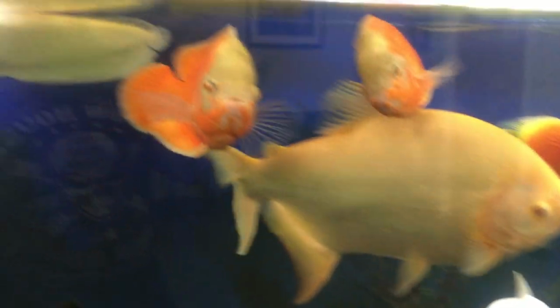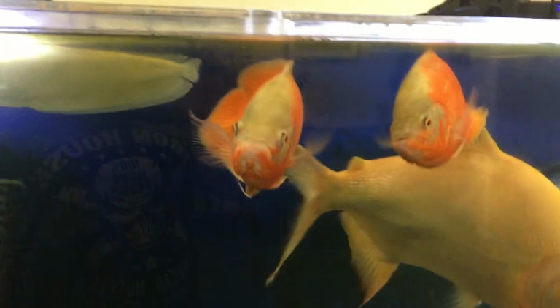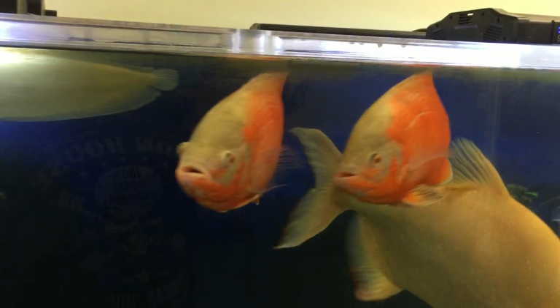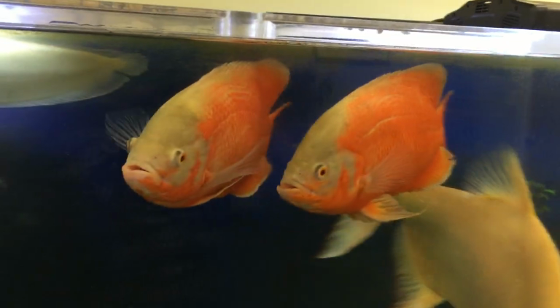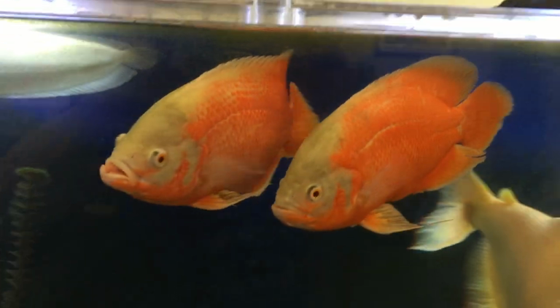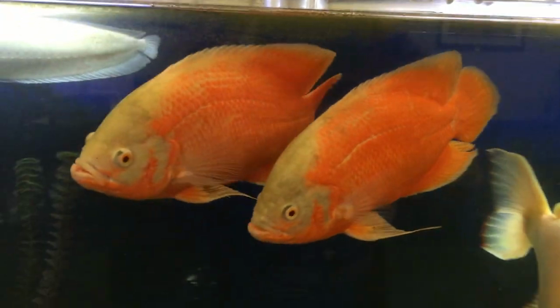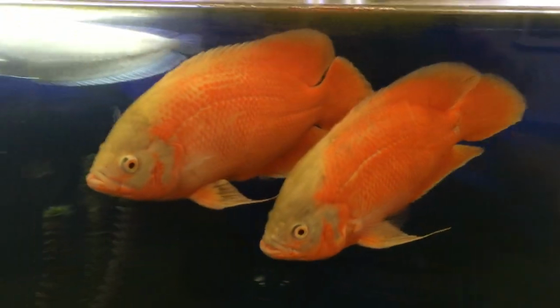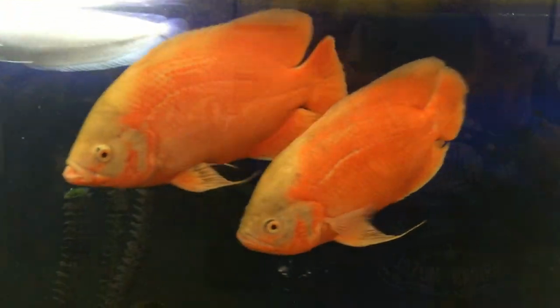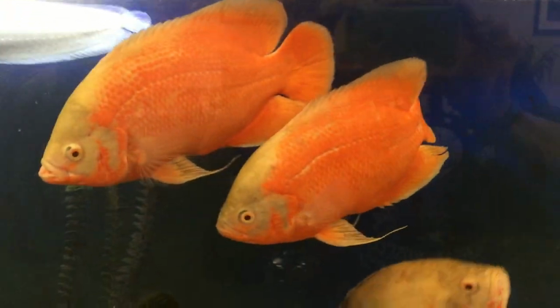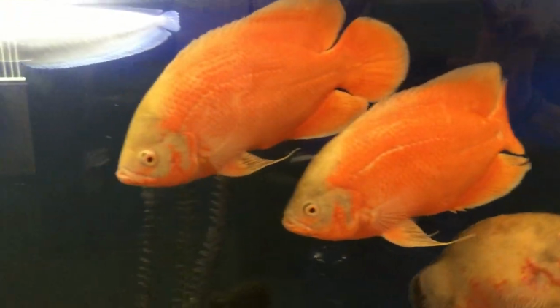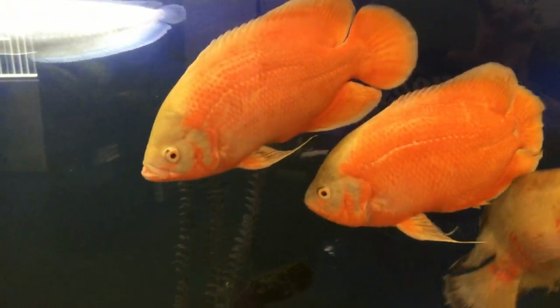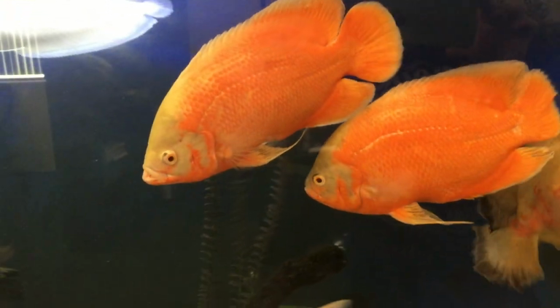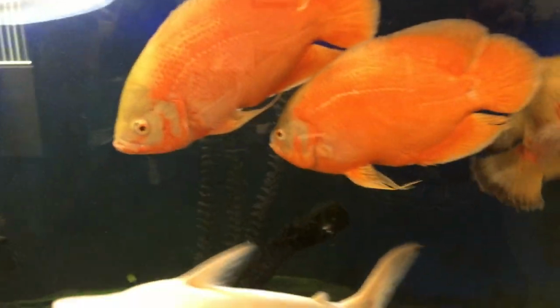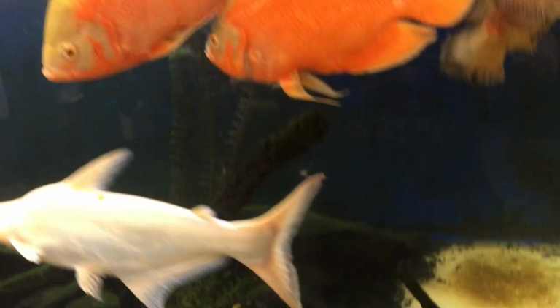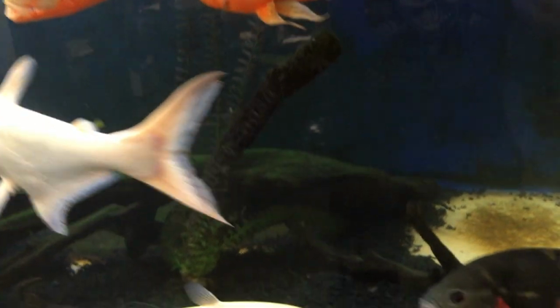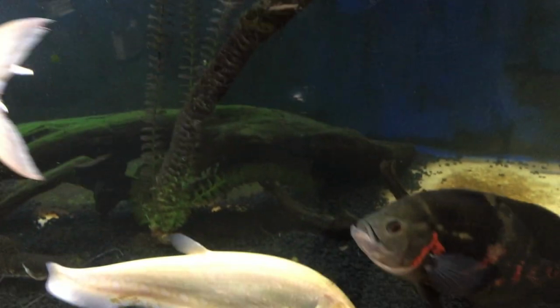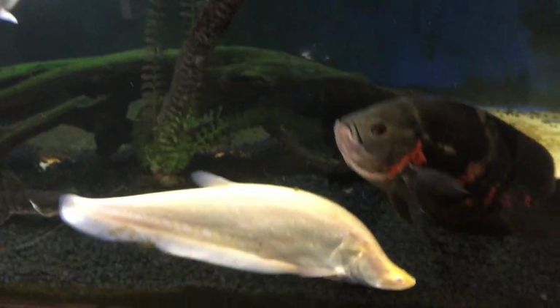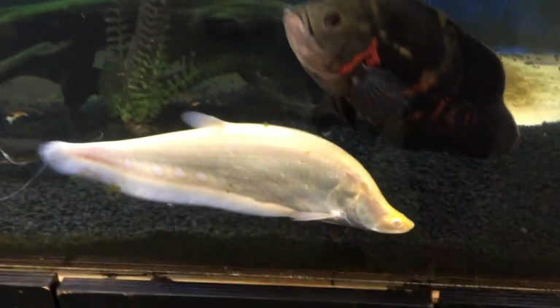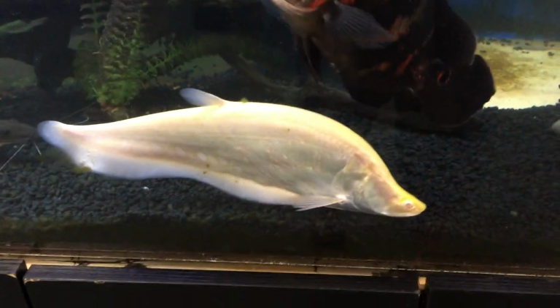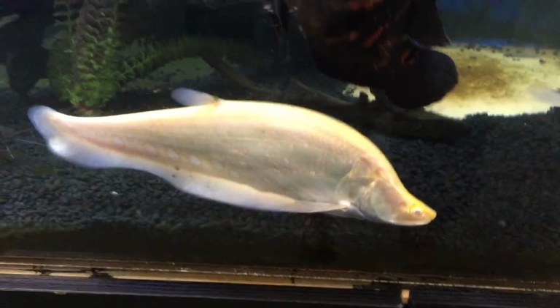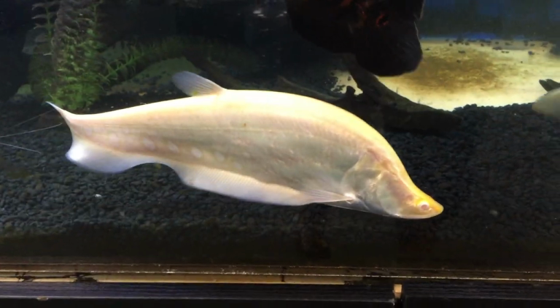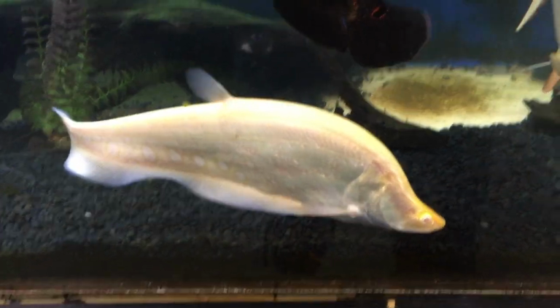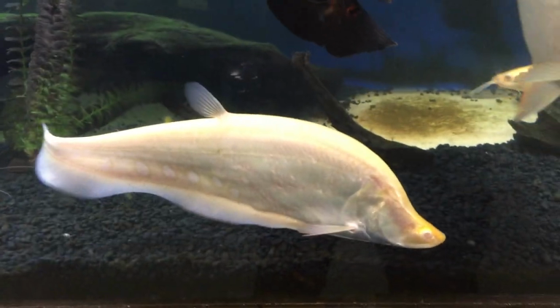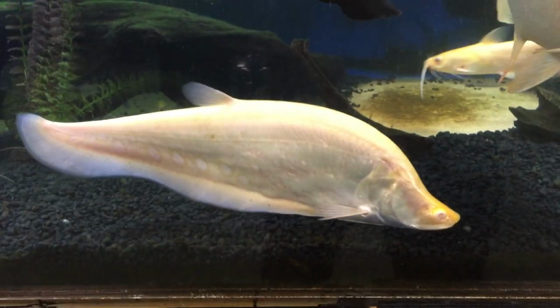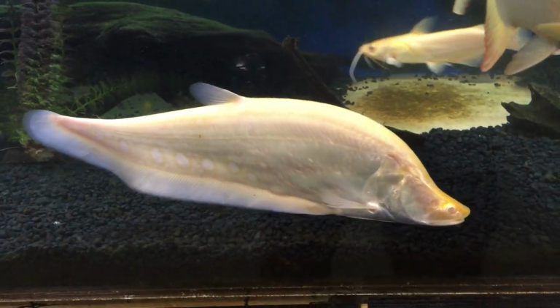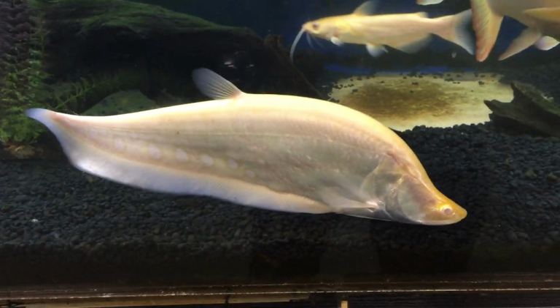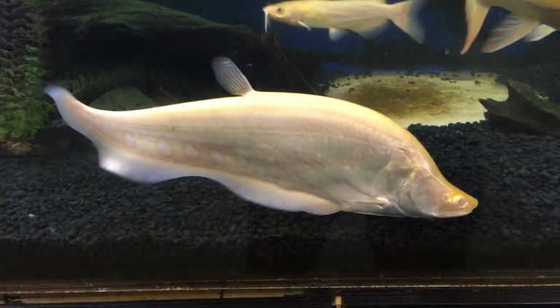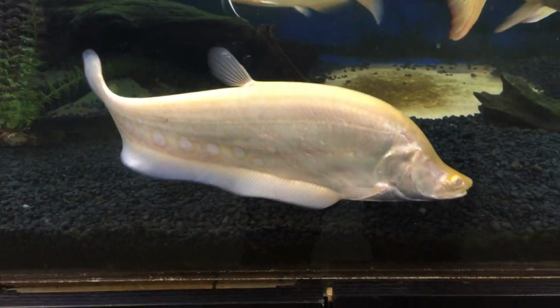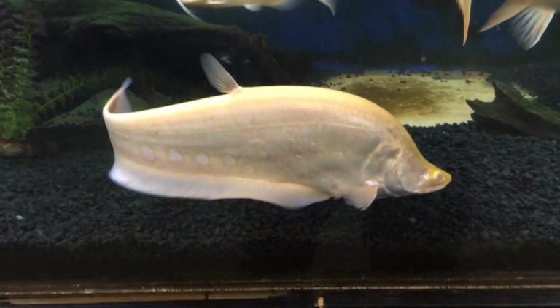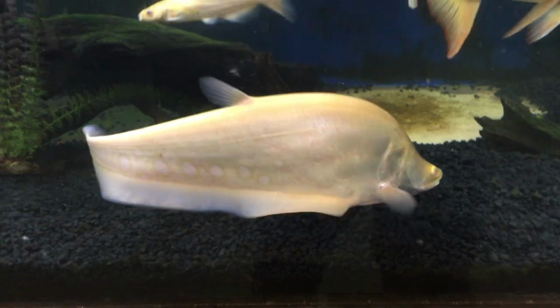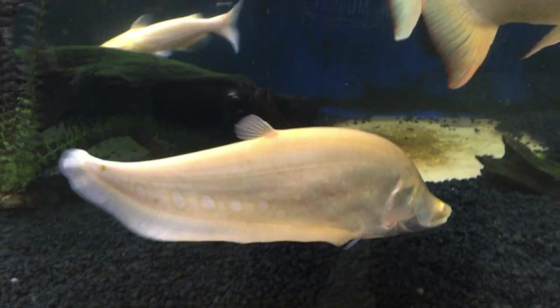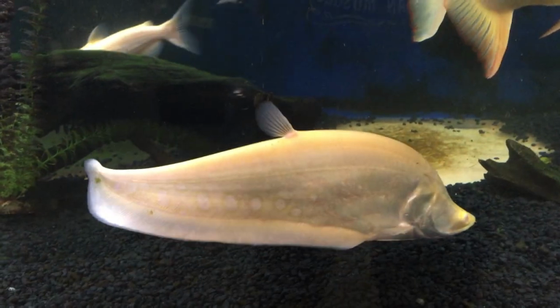Some two beautiful red ruby oscars swimming beautifully together there. And one of my new additions, my albino clown knife. Look at that gorgeous beauty — he is just amazing.